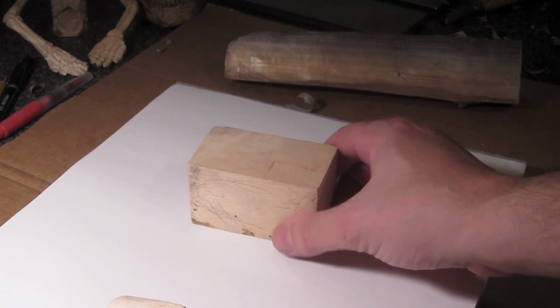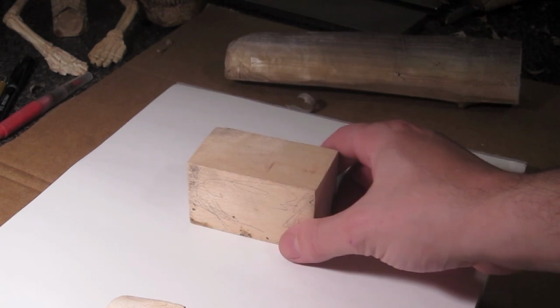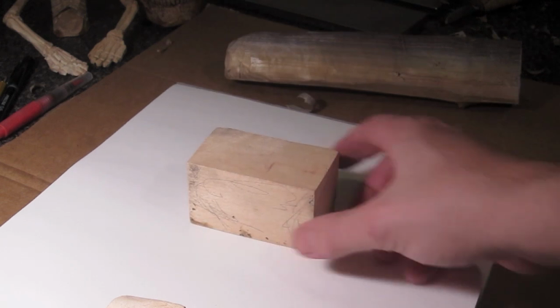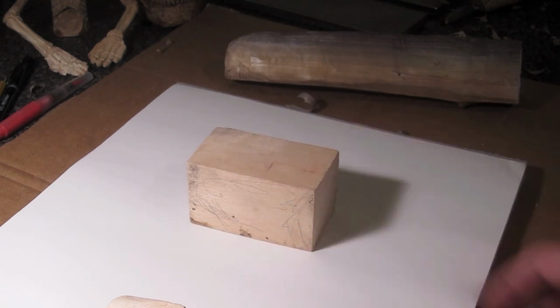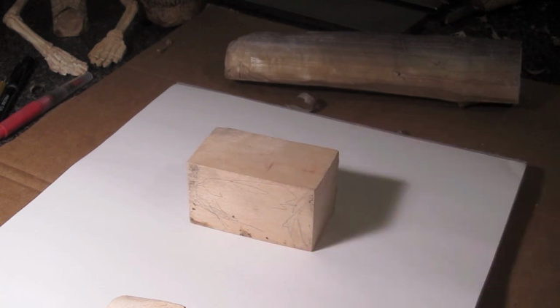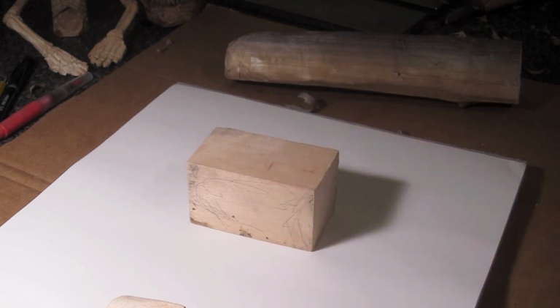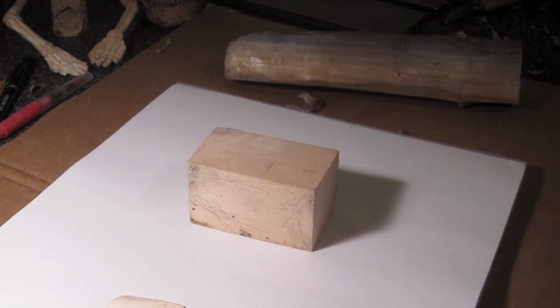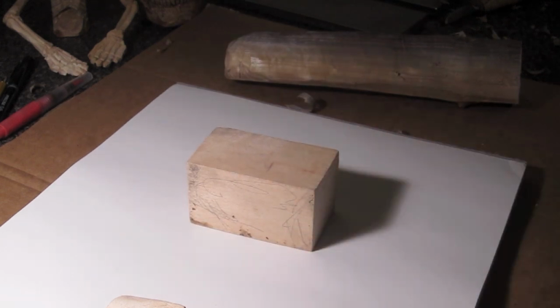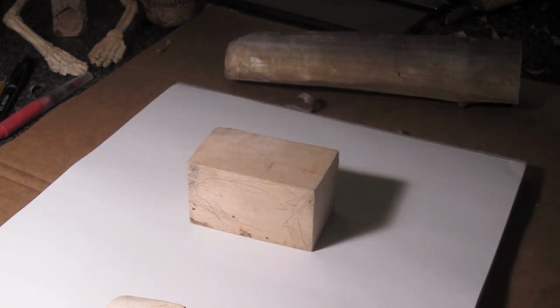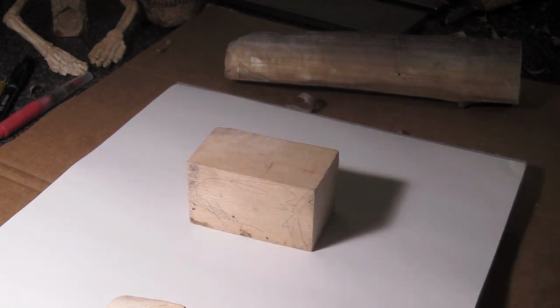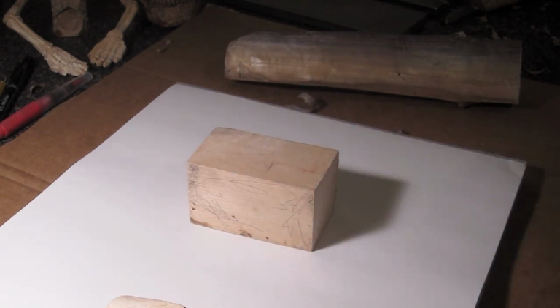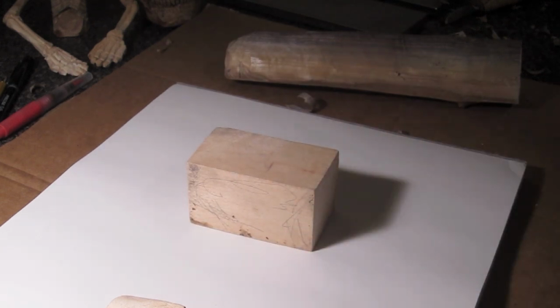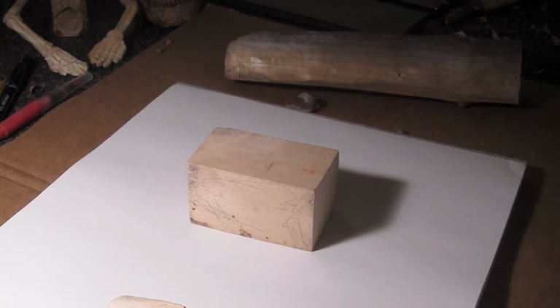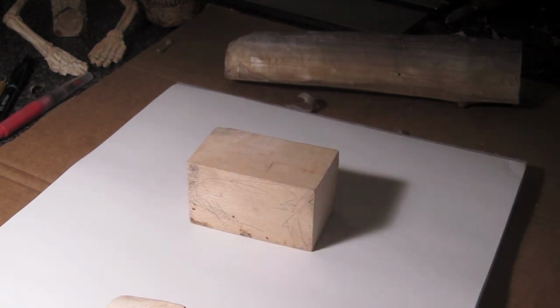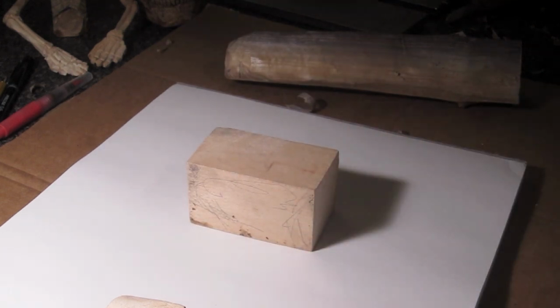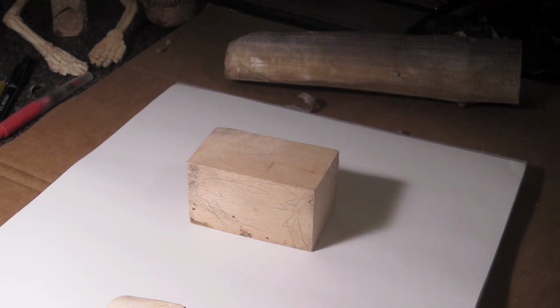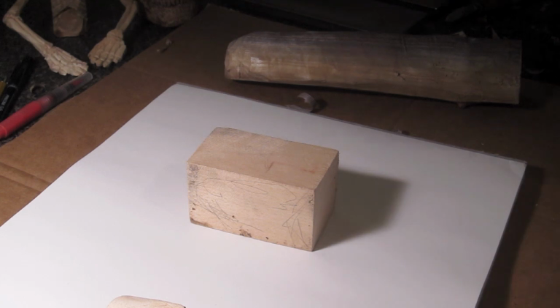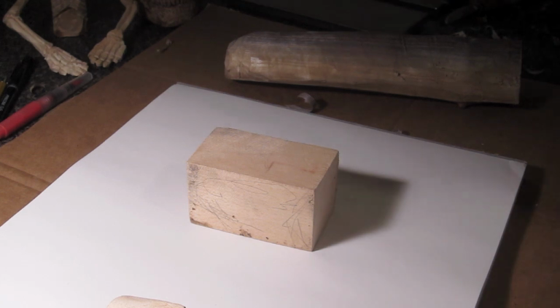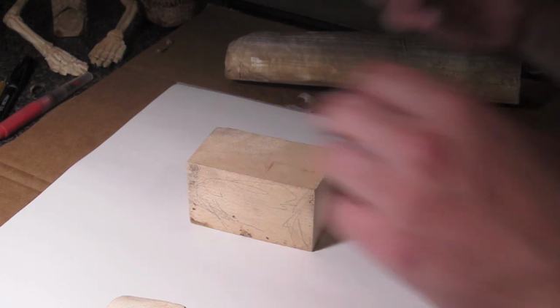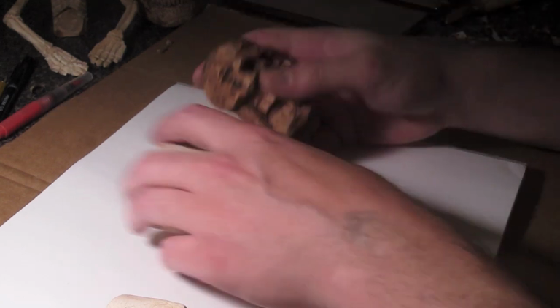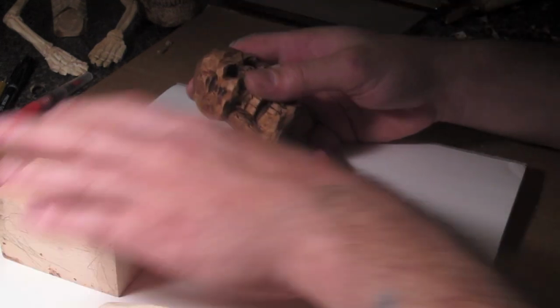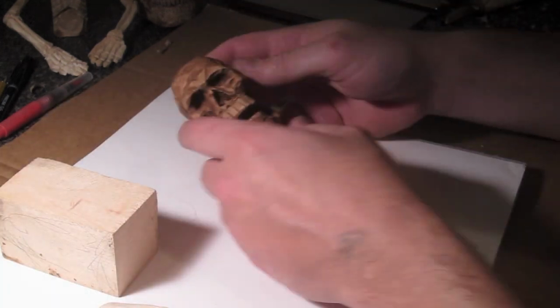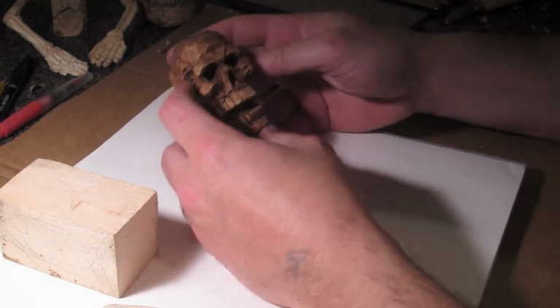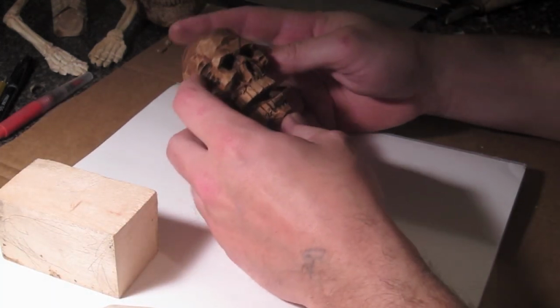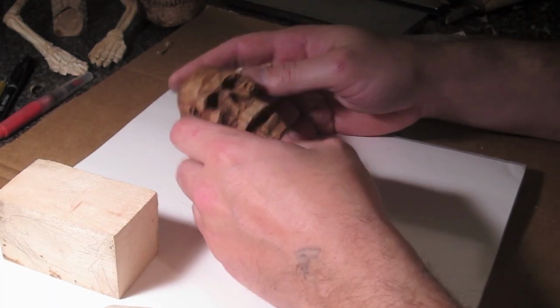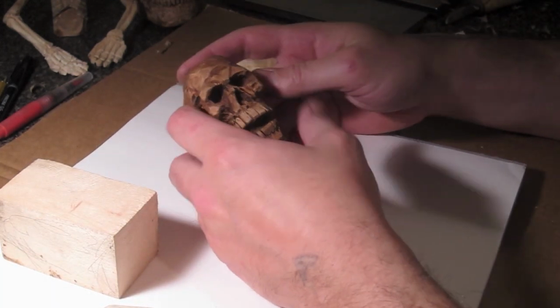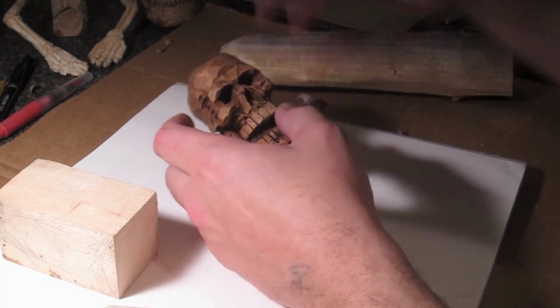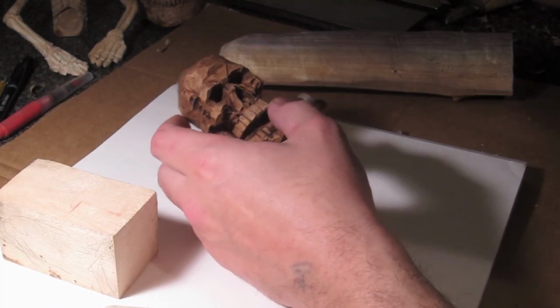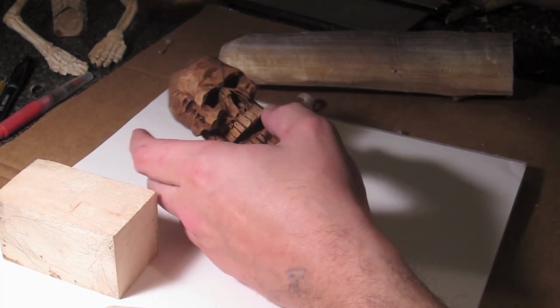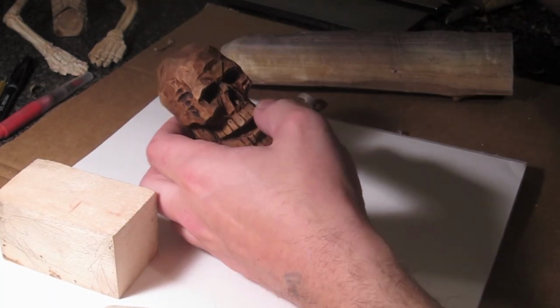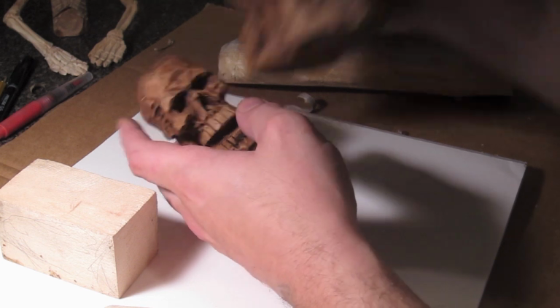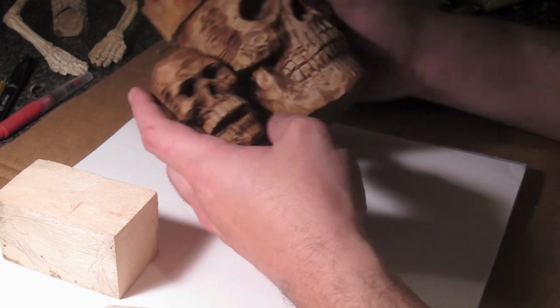Welcome back to the Wood Carving Corner on KNFR AM.